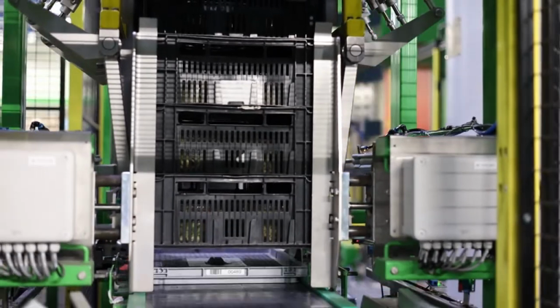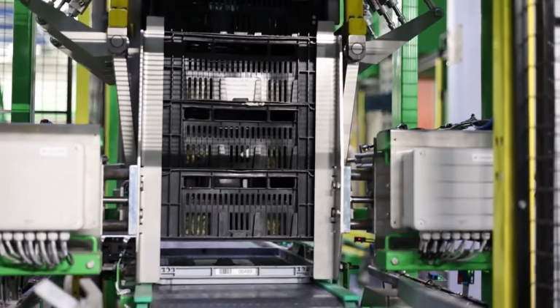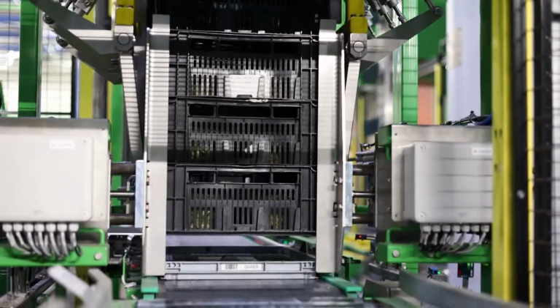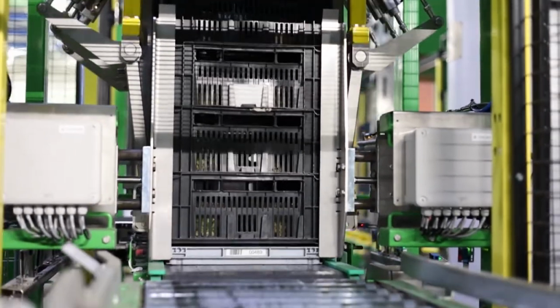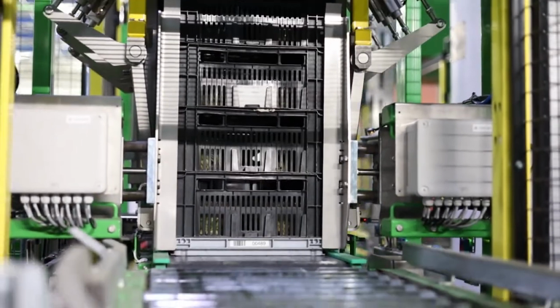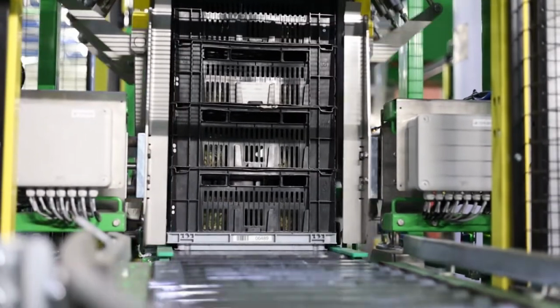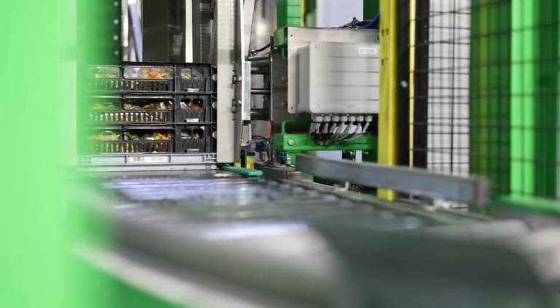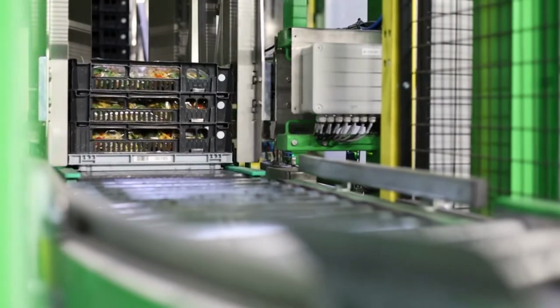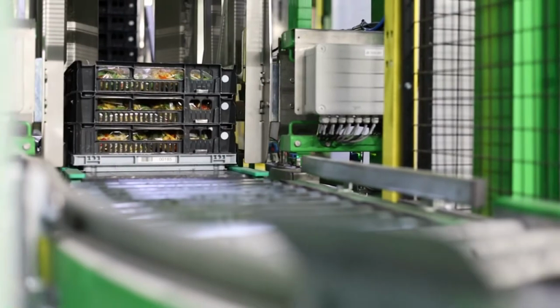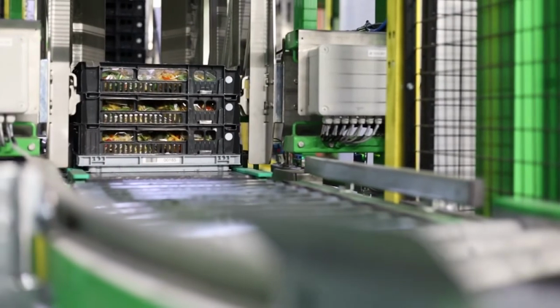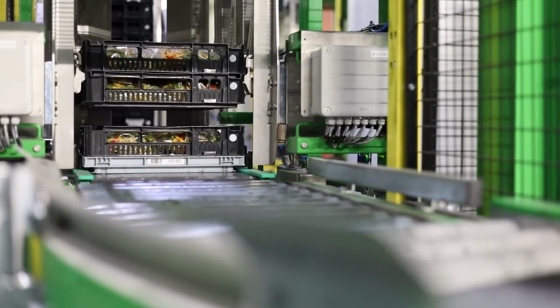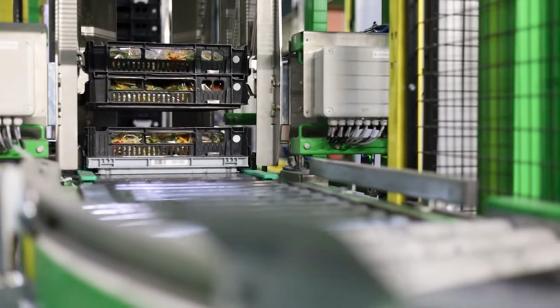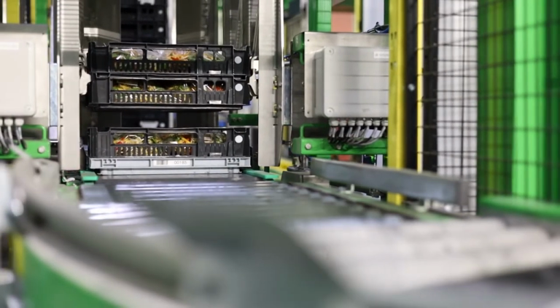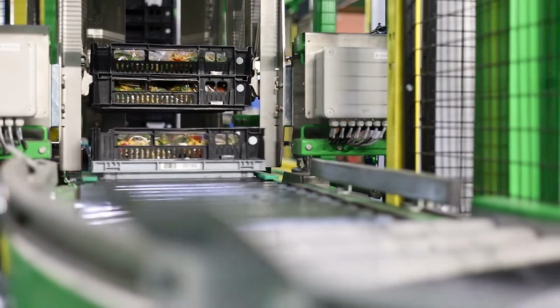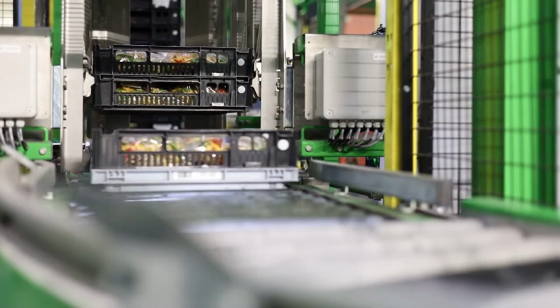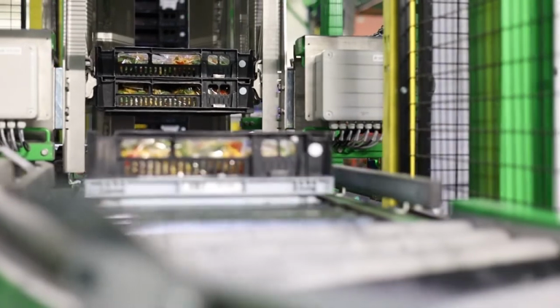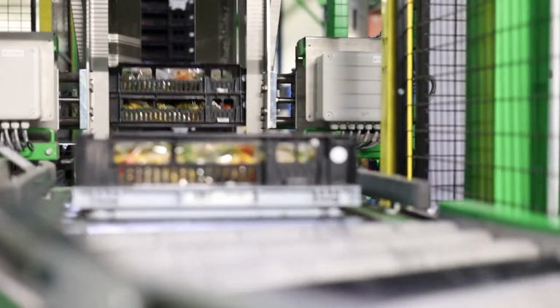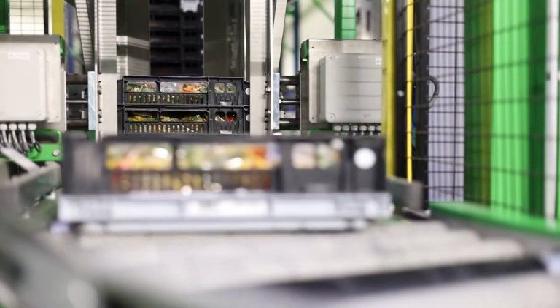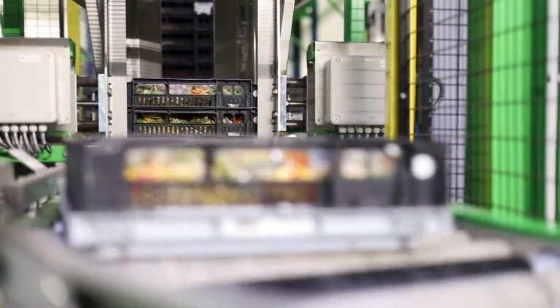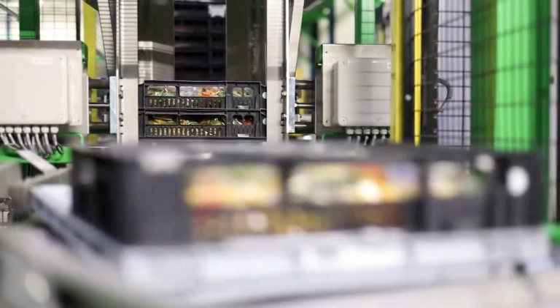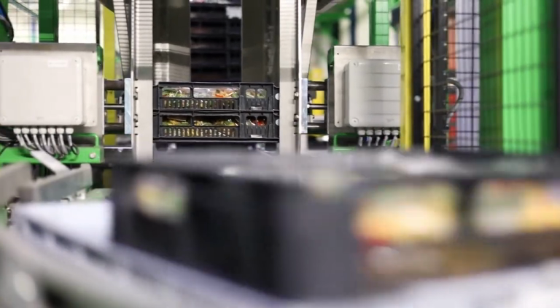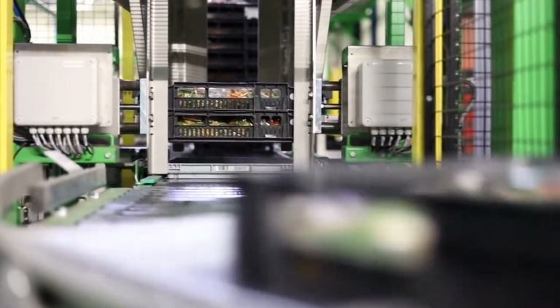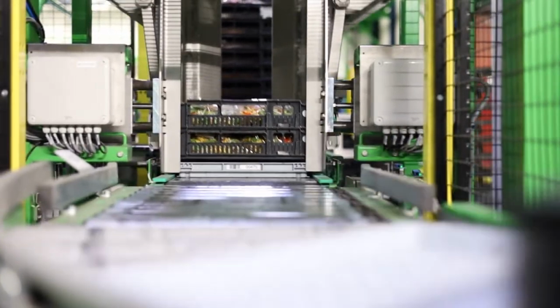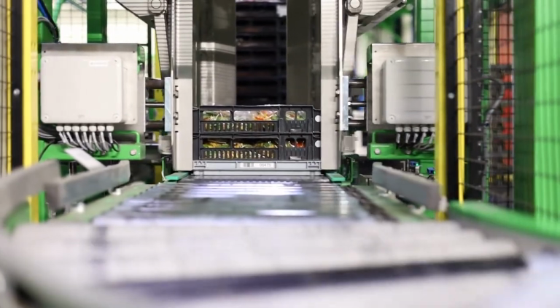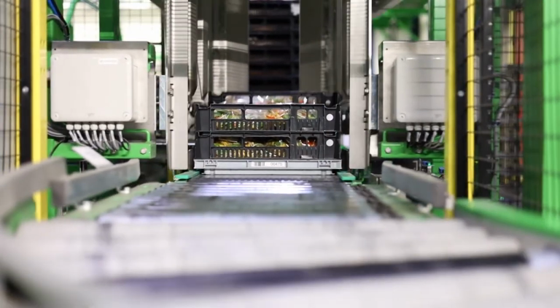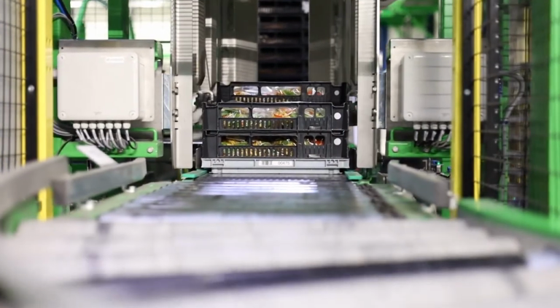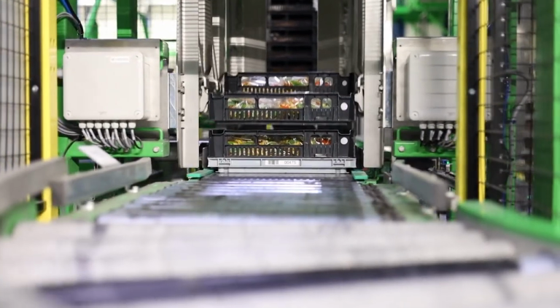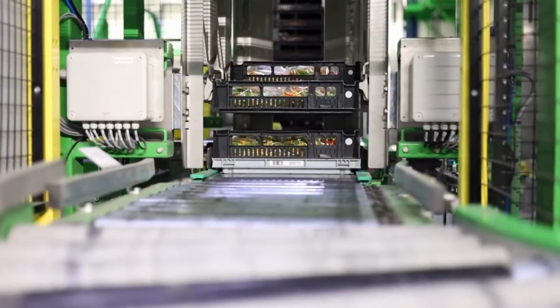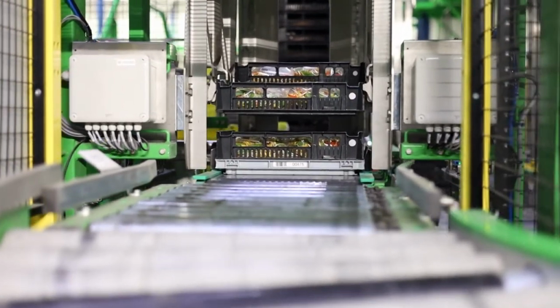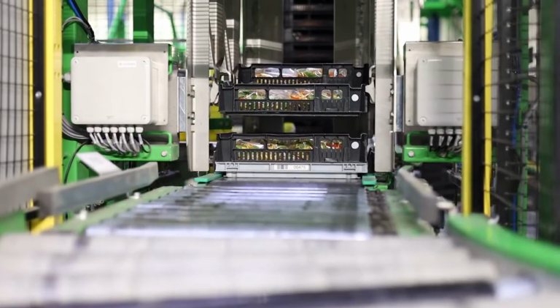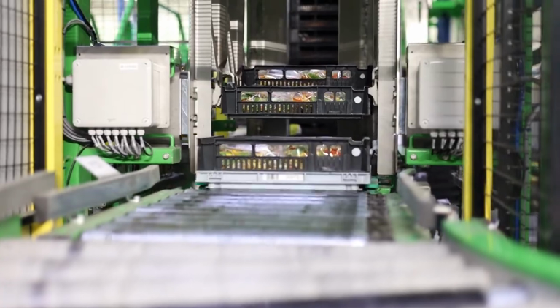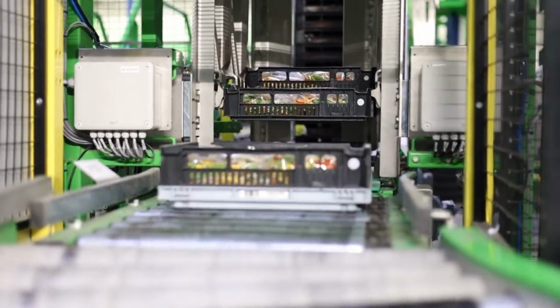Specifications: High throughput. Maximum weight per dolly is 320 kg. Six different types of CBL crates. Safety measurements are included.